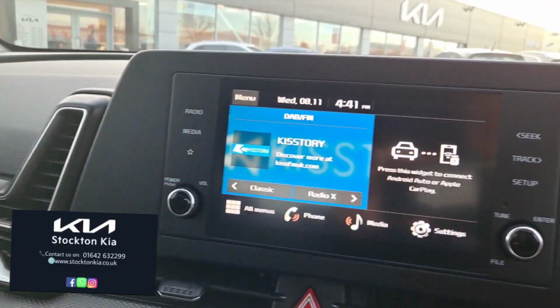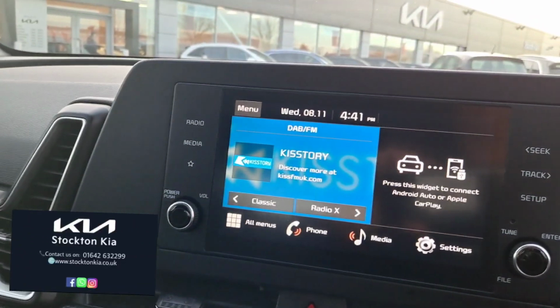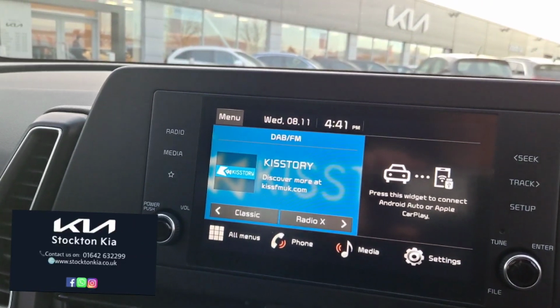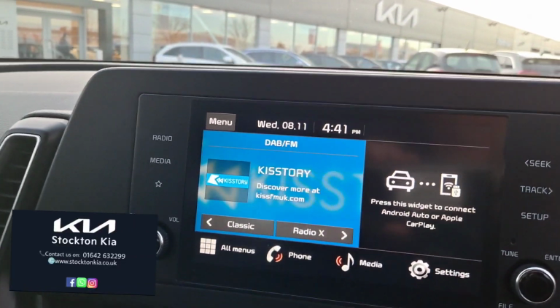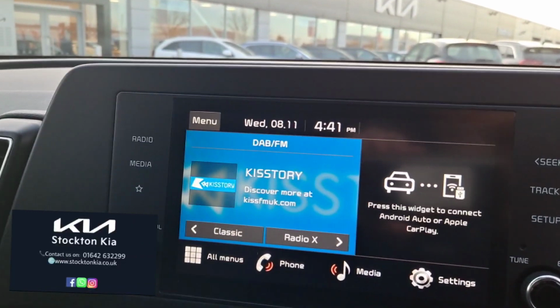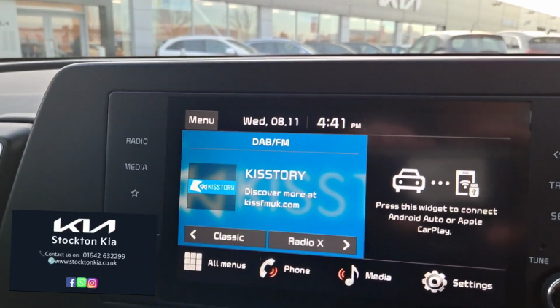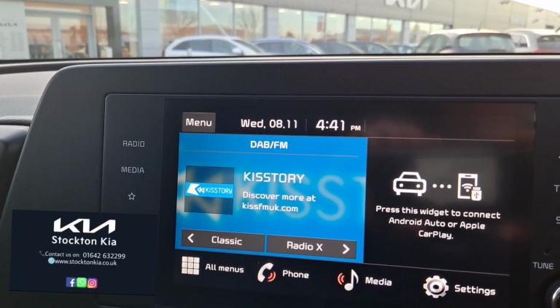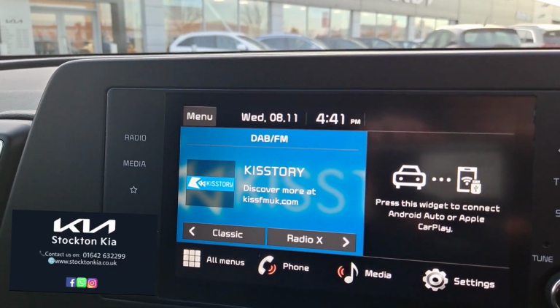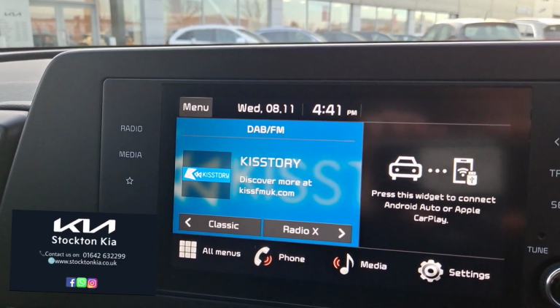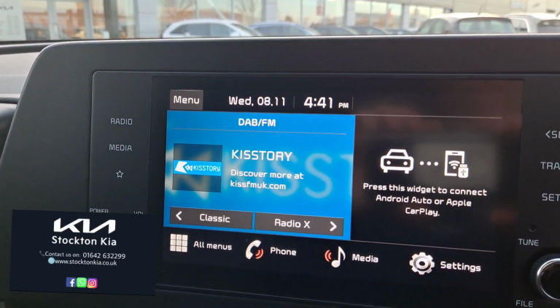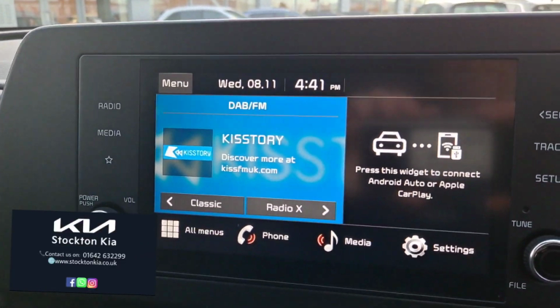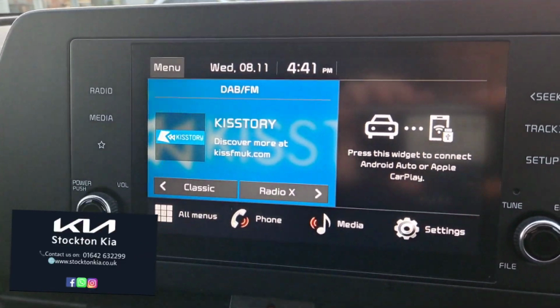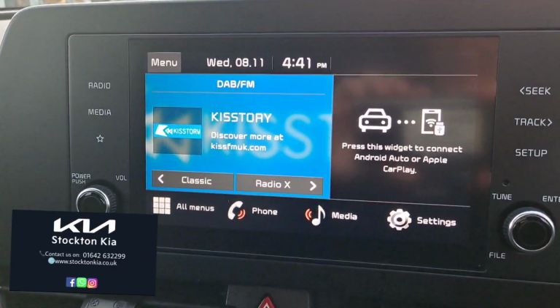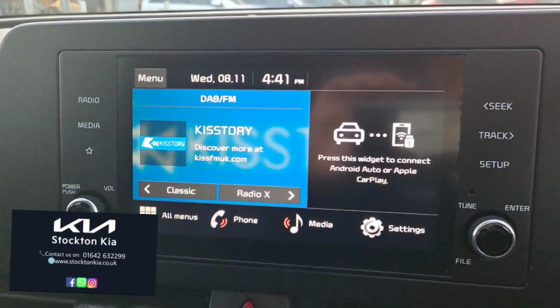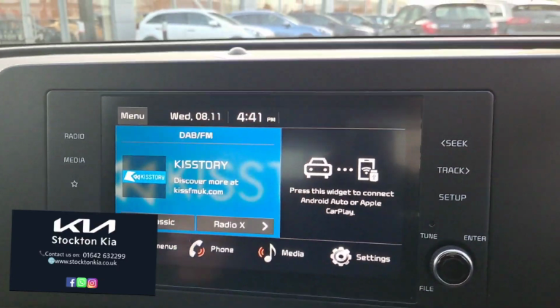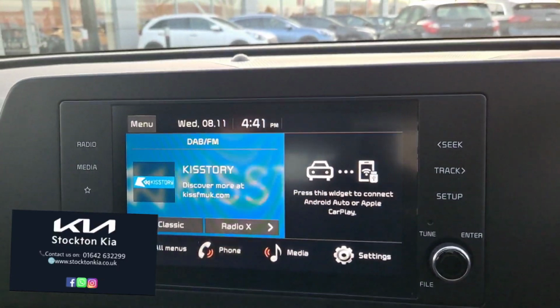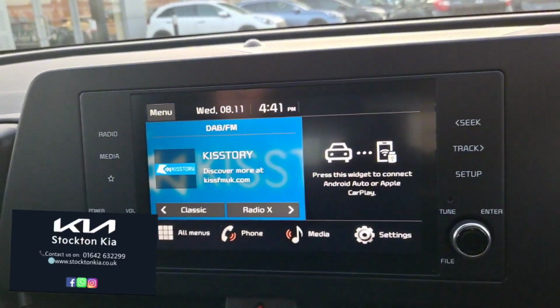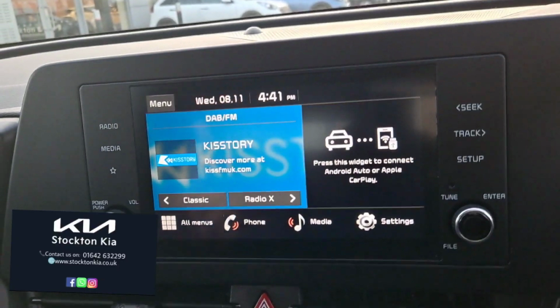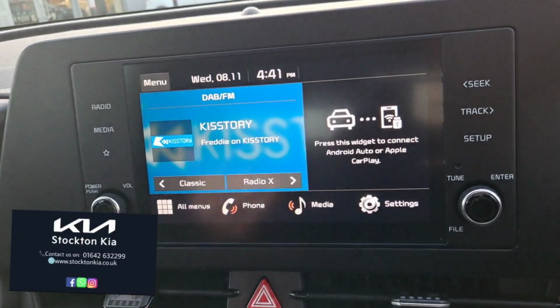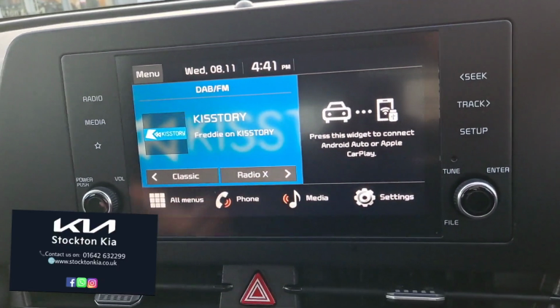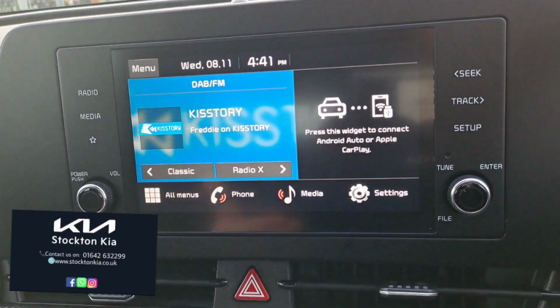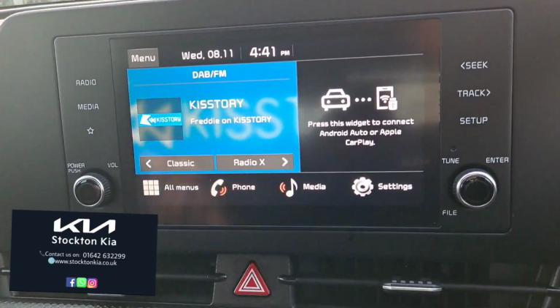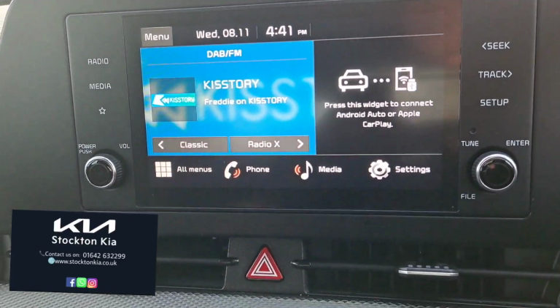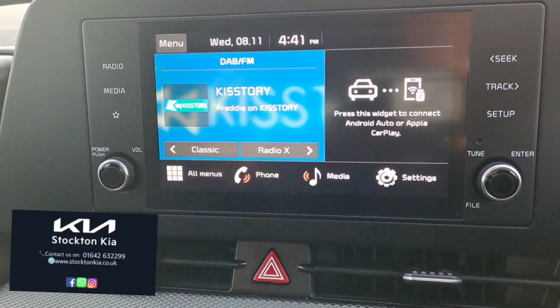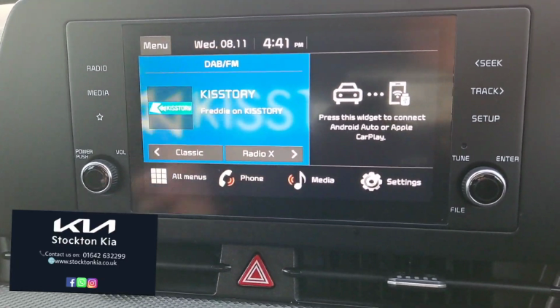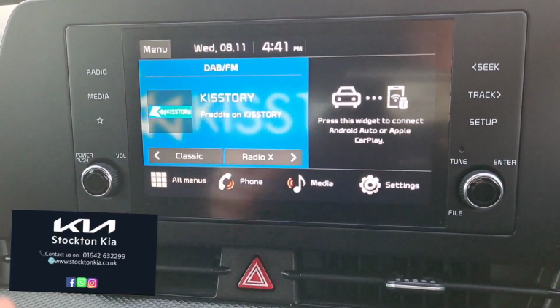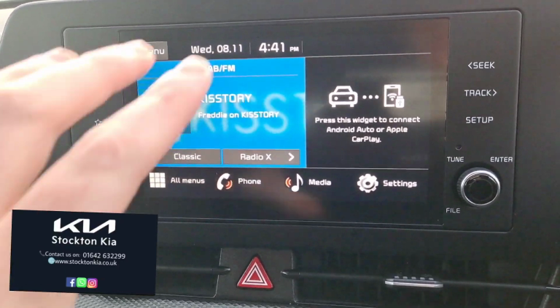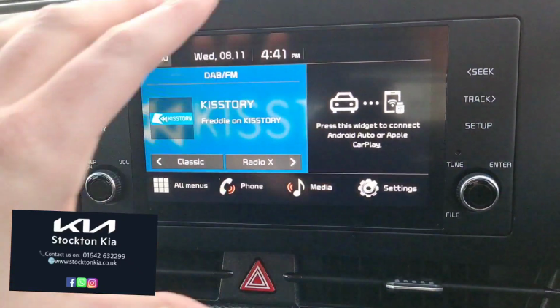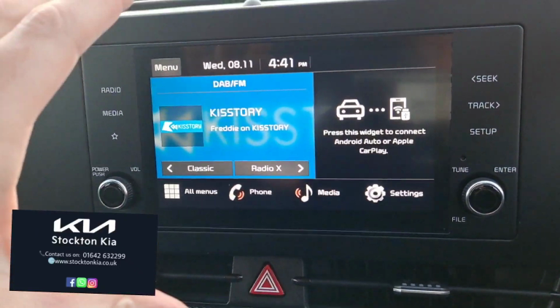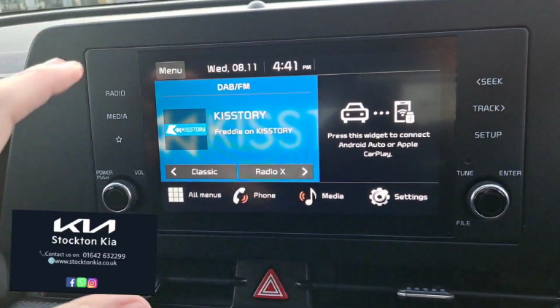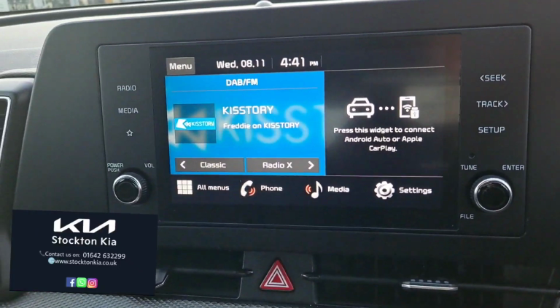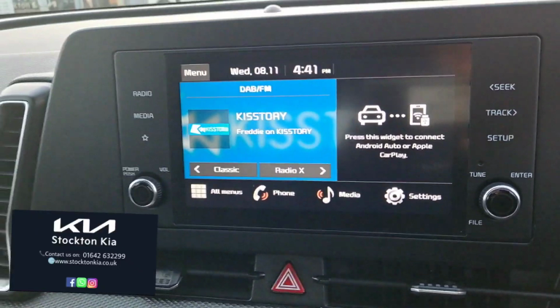Your main screen has DAB radio as well as Android Auto and Apple CarPlay connectivity. What that means is you can essentially stream your Google Maps from your phone, your Spotify, your WhatsApp — really mirror your phone onto the screen.